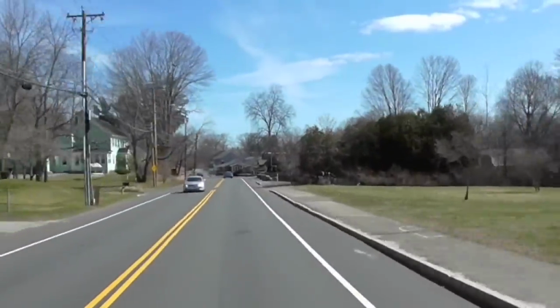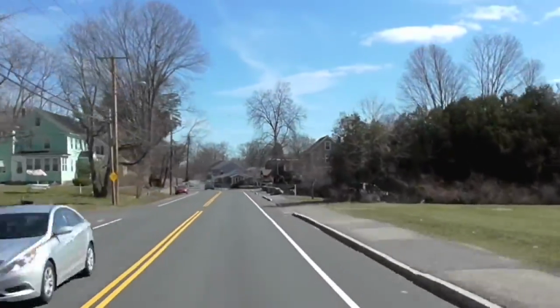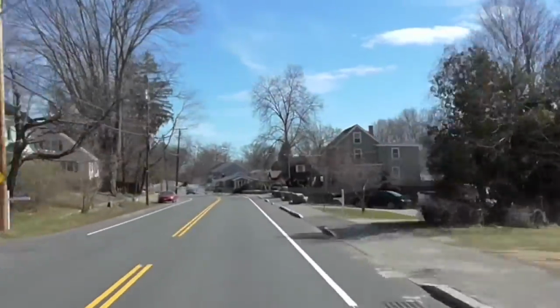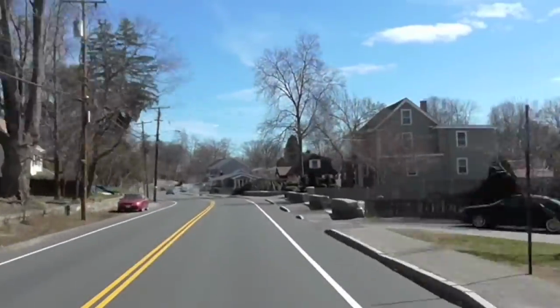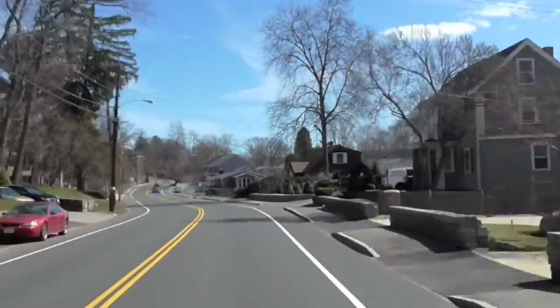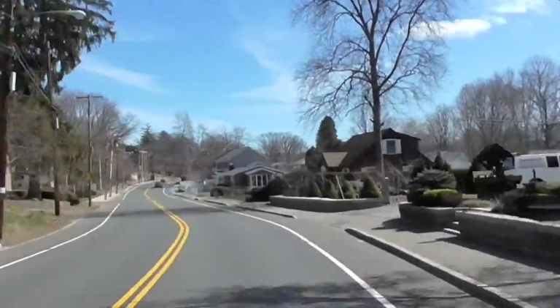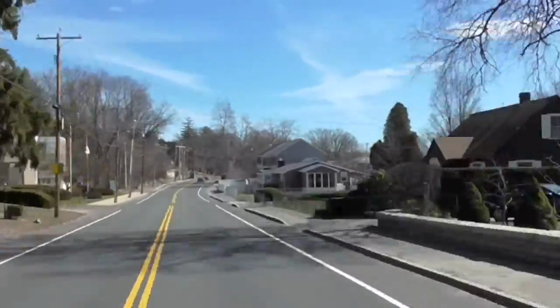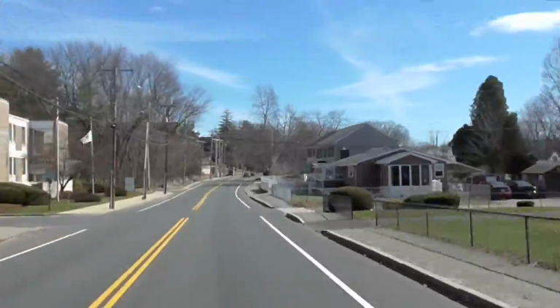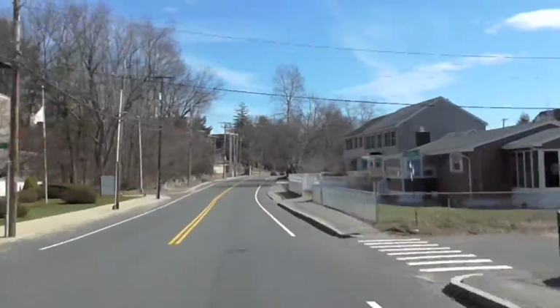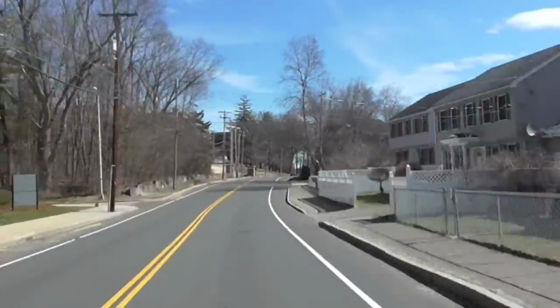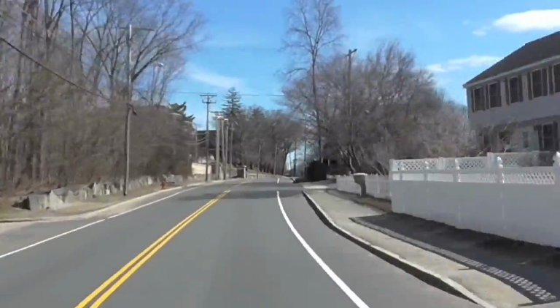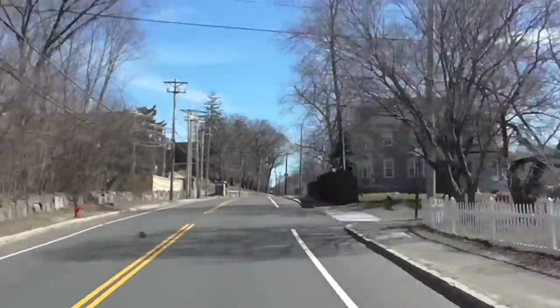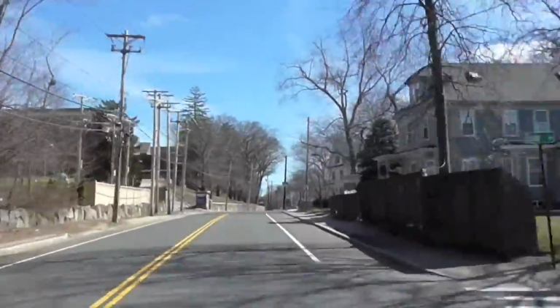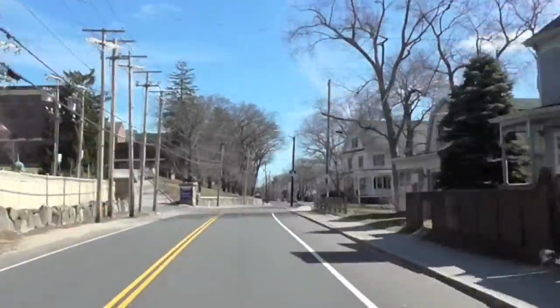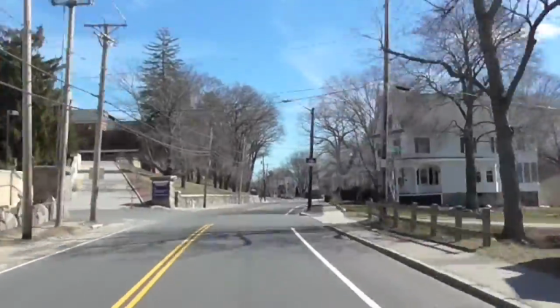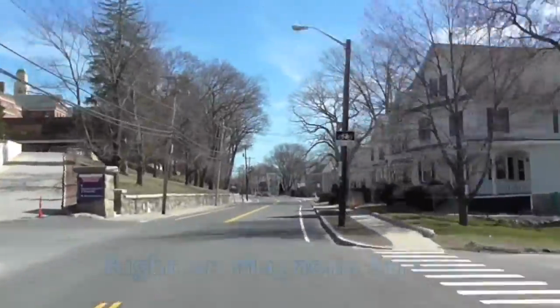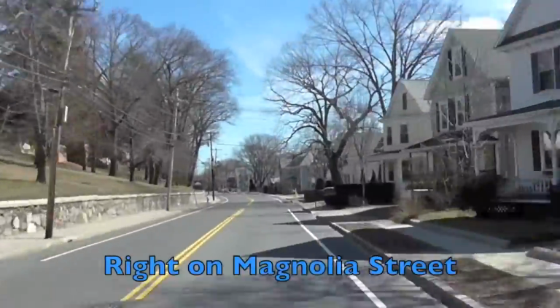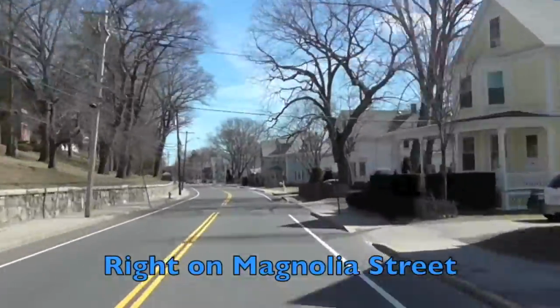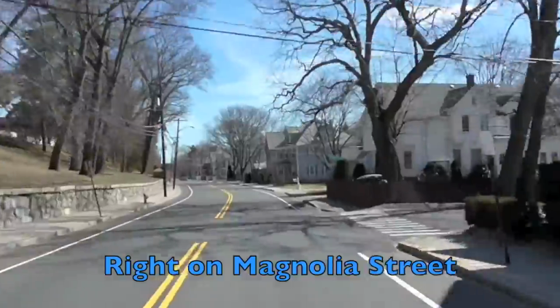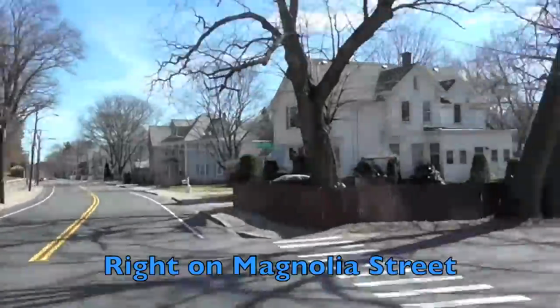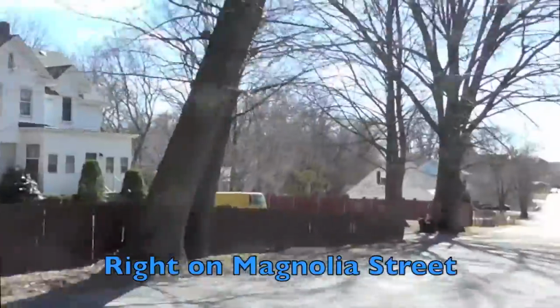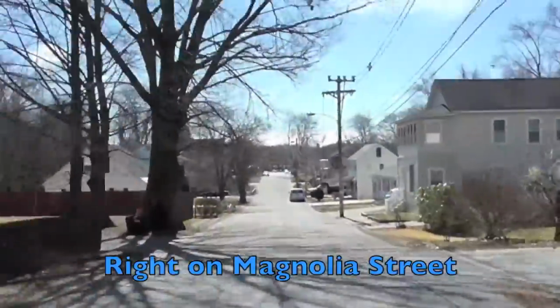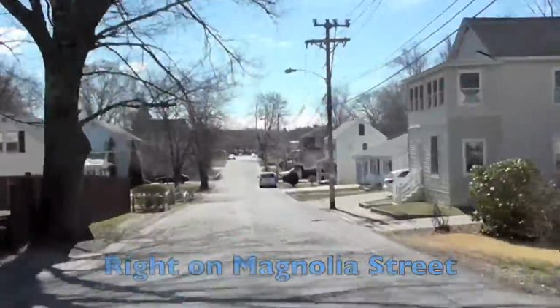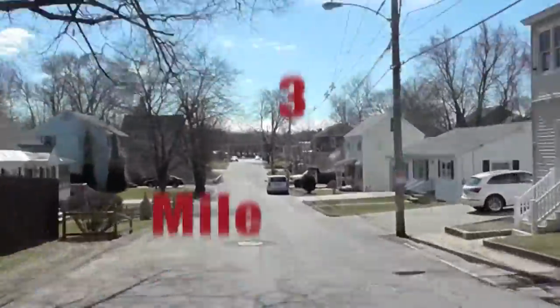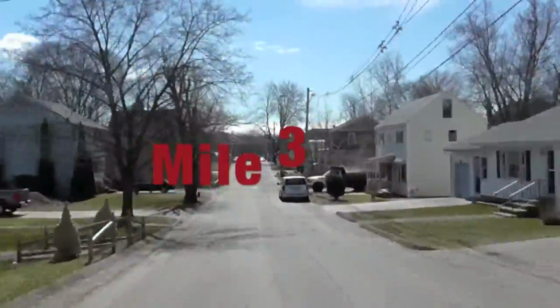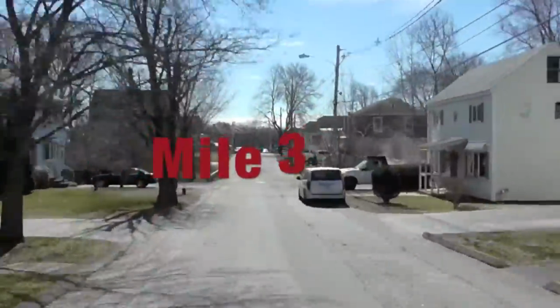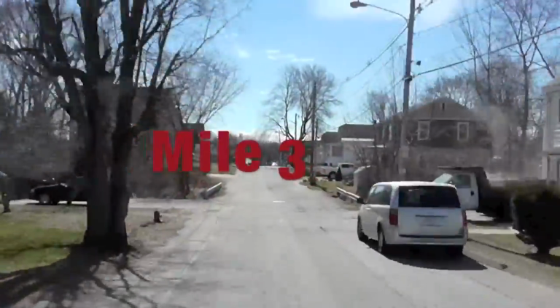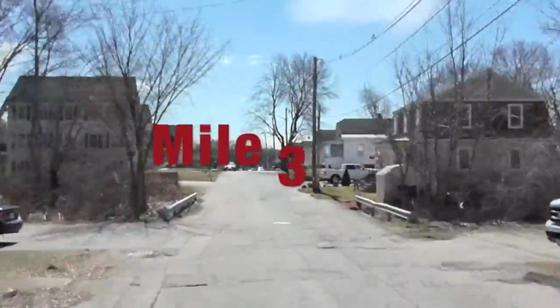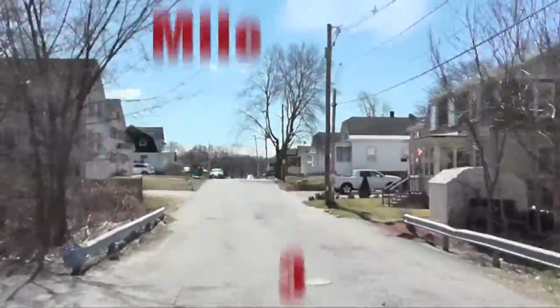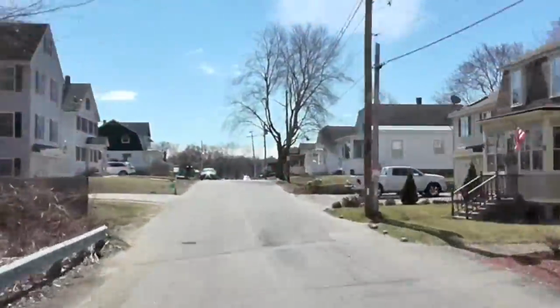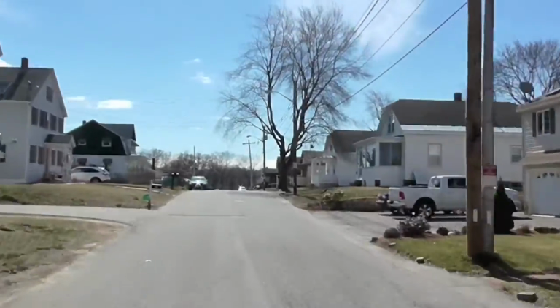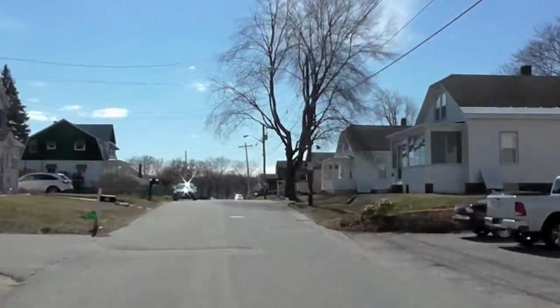This part of the course is newly repaved. If you did the race last year, you know this part of the course was really beat up, but it's nice pavement this year. Stay to the right side of the road as we take this right on Magnolia Street. You'll be able to see the finish line in the distance, and you can sprint to the finish.